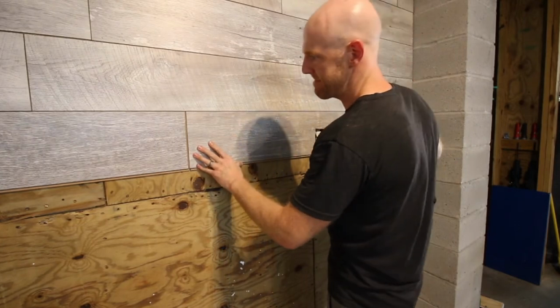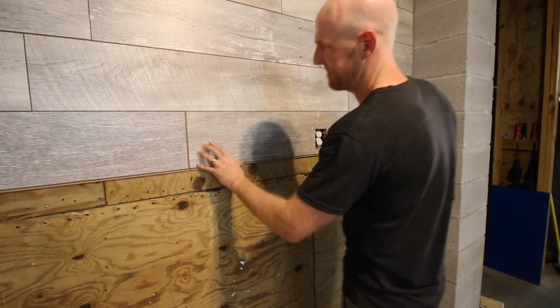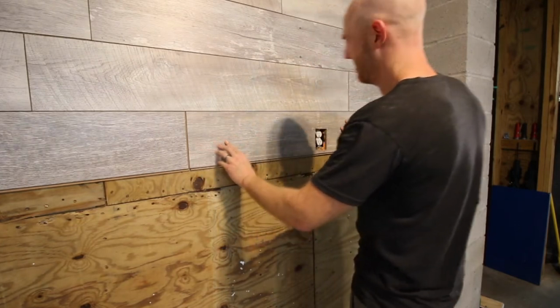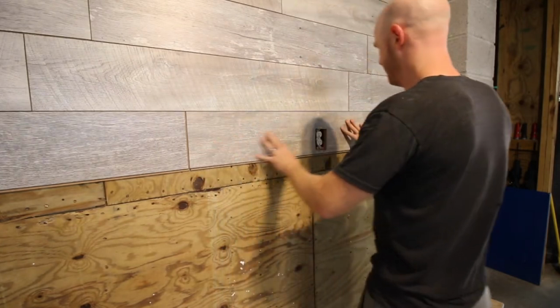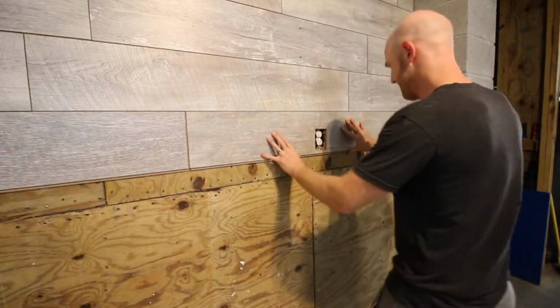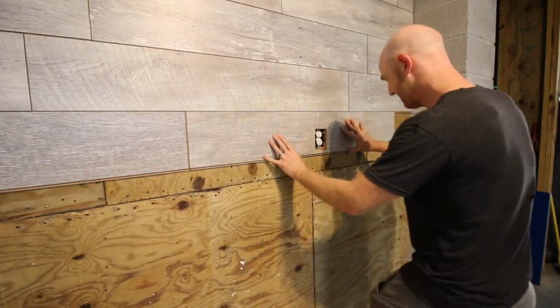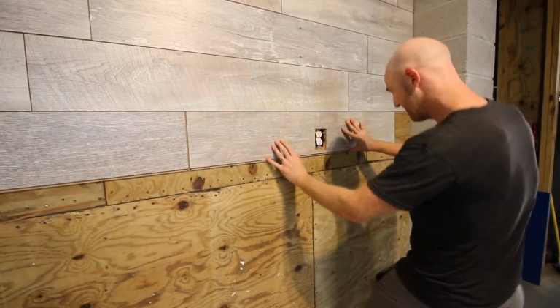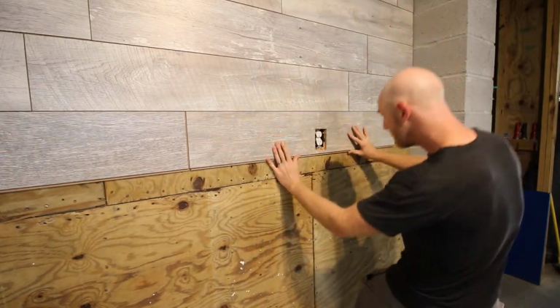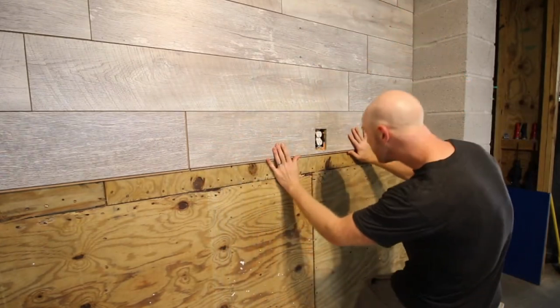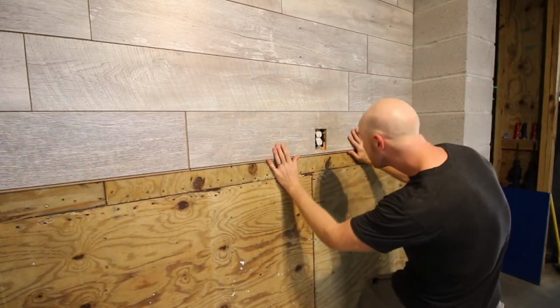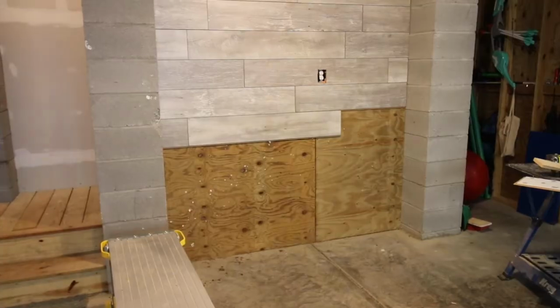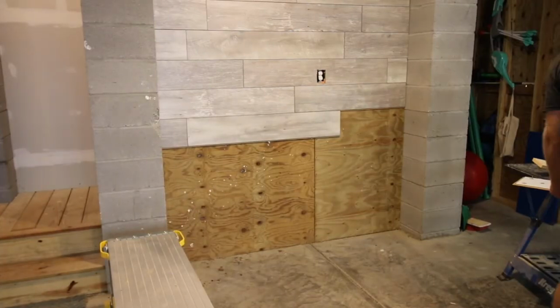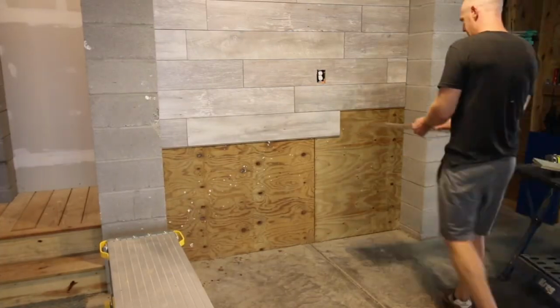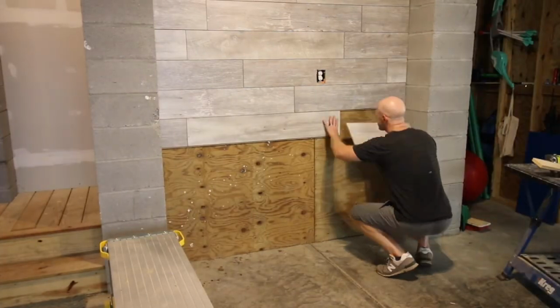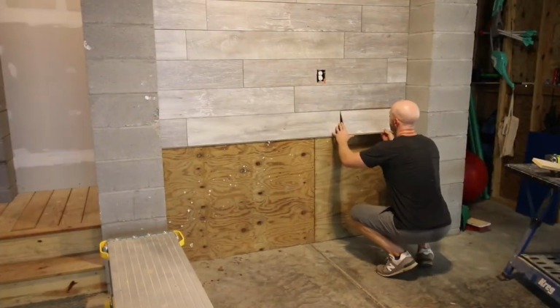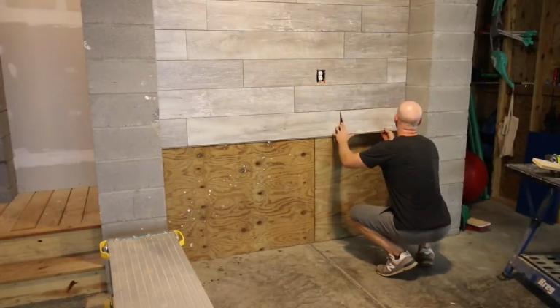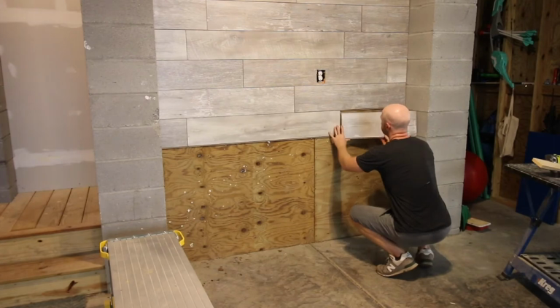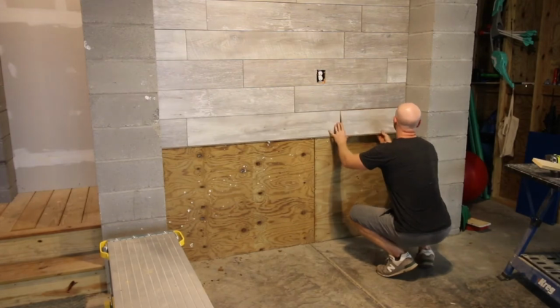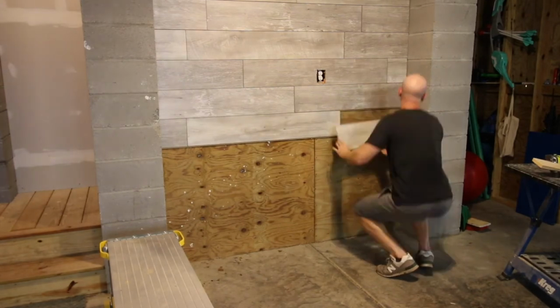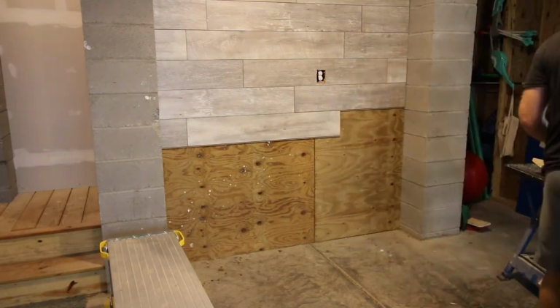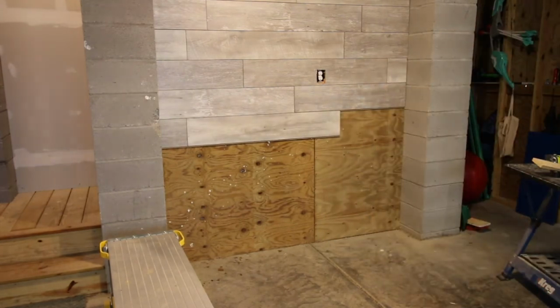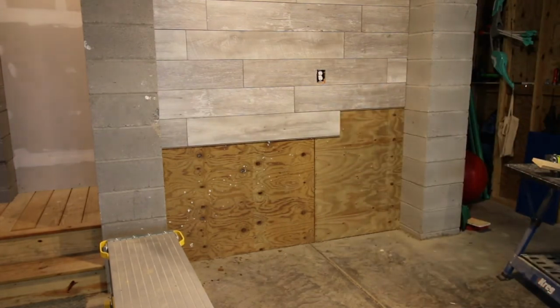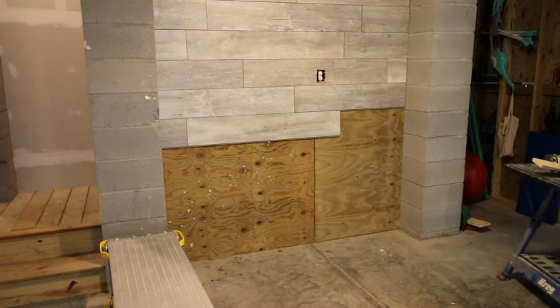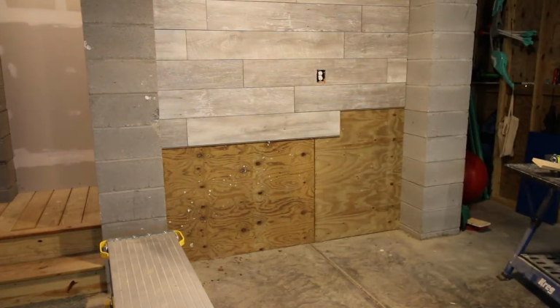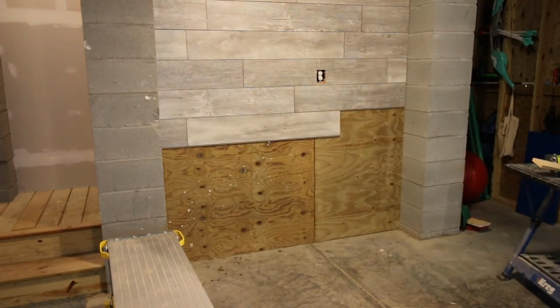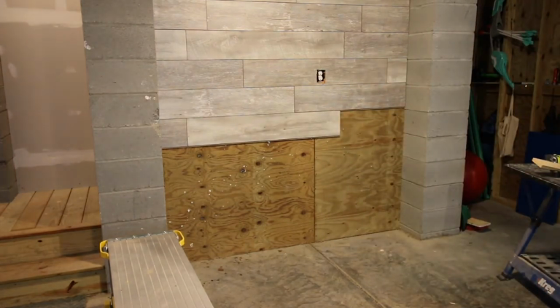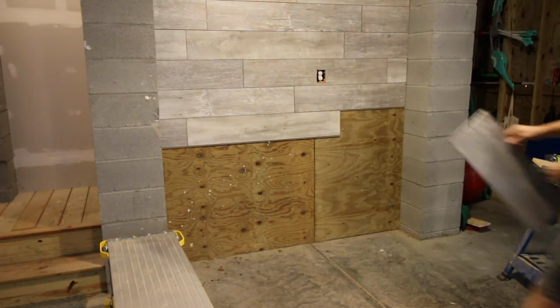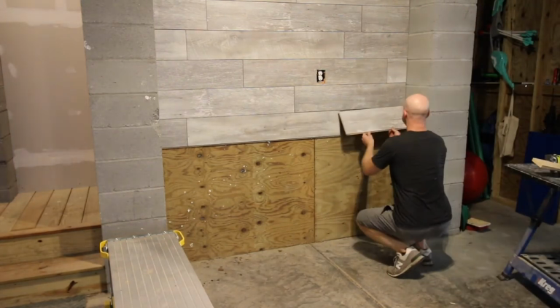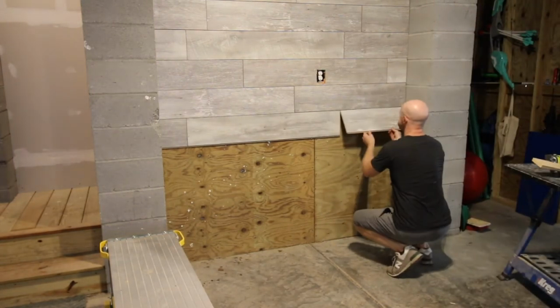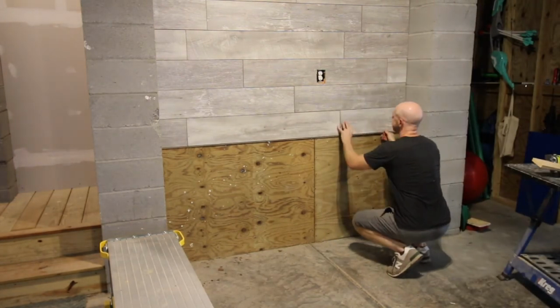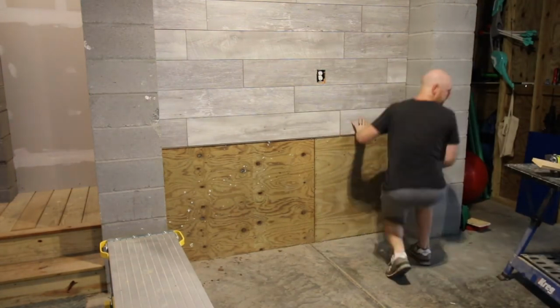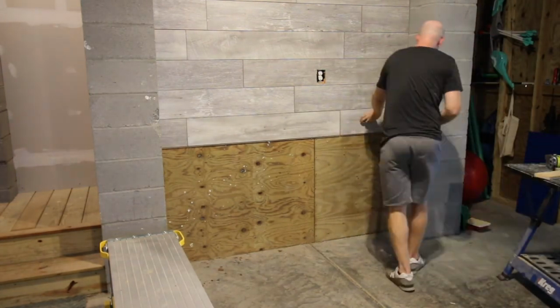If you encounter any outlets or switches, you're going to have to measure and cut that into place. If you want to see how to do that, click the video in the top right corner here.